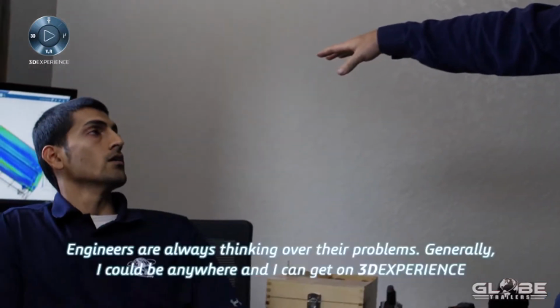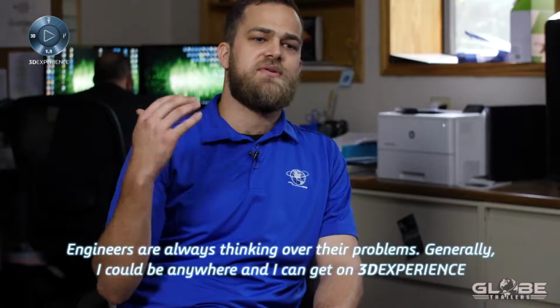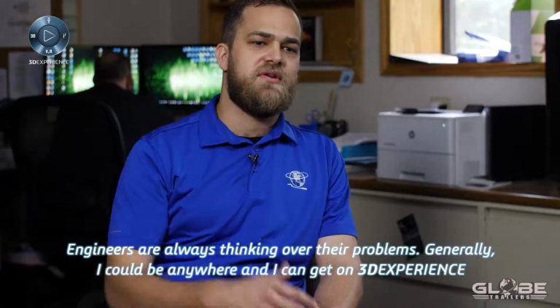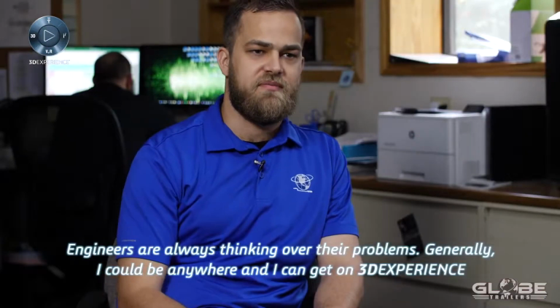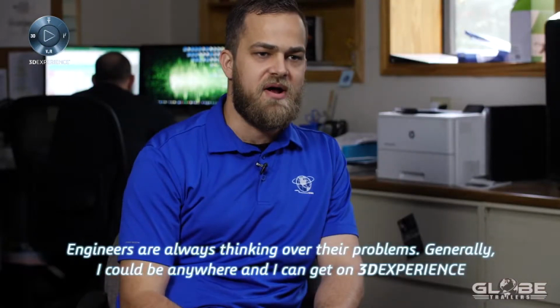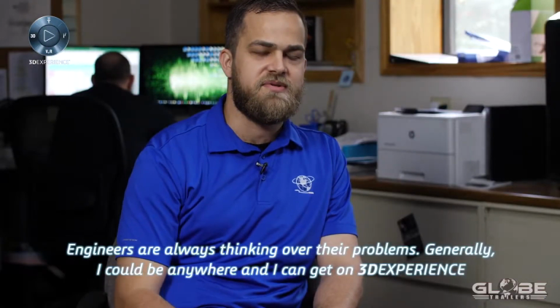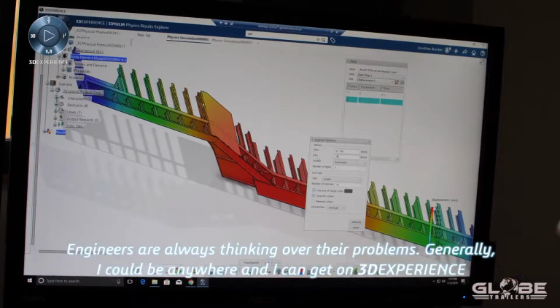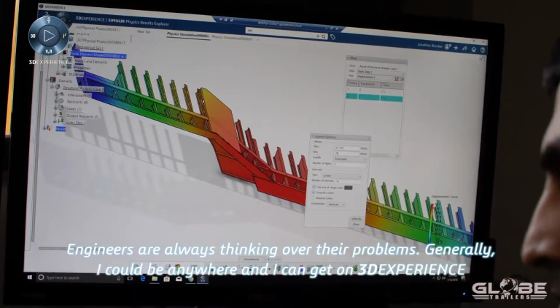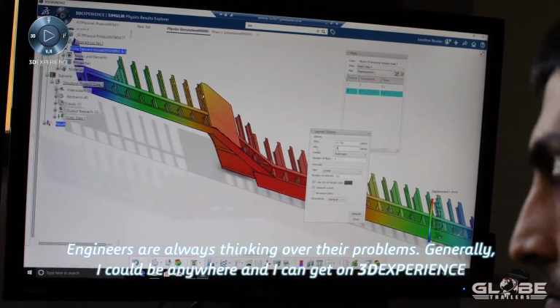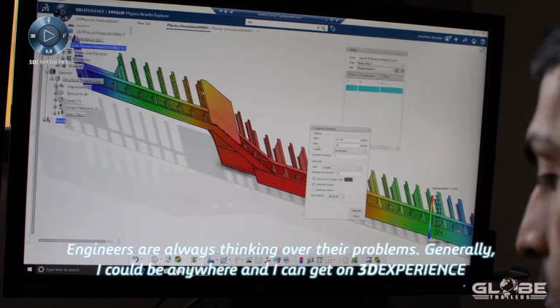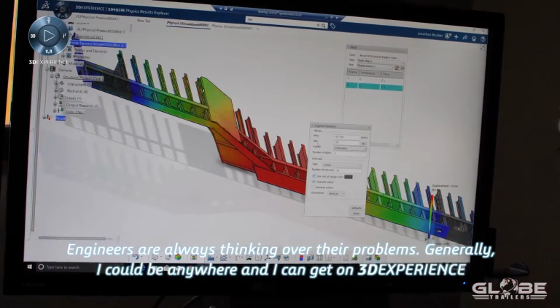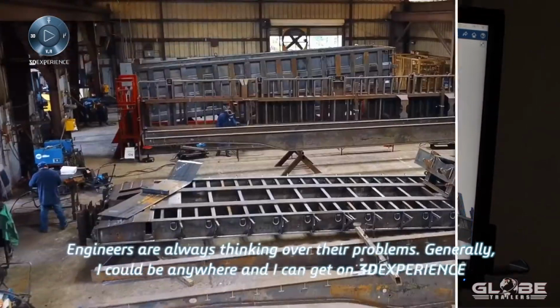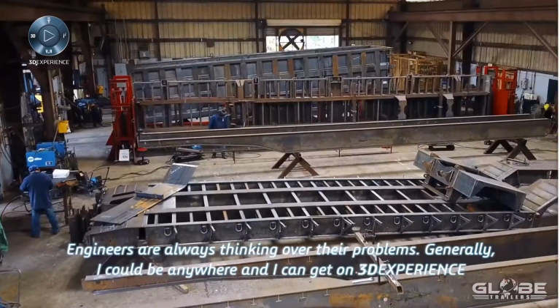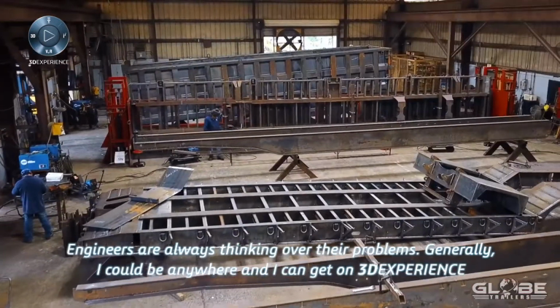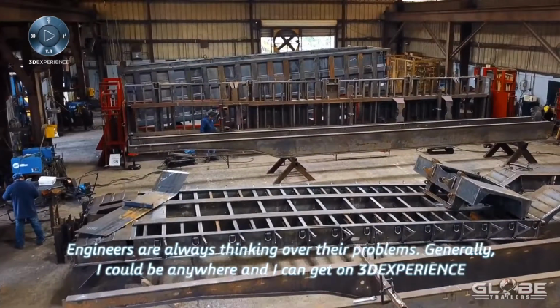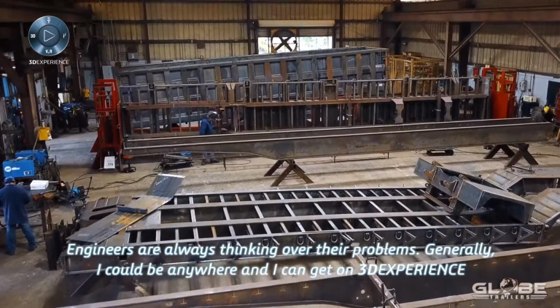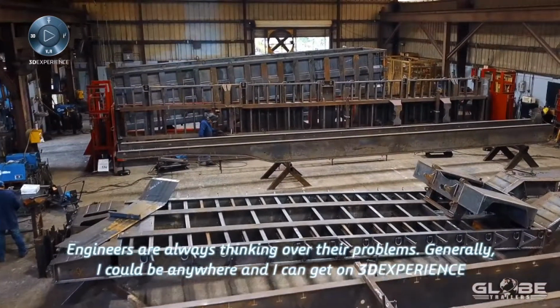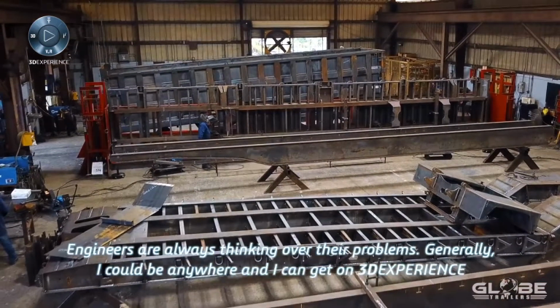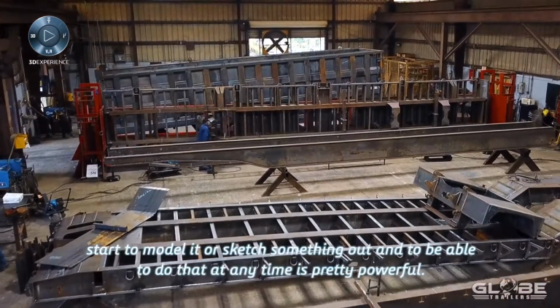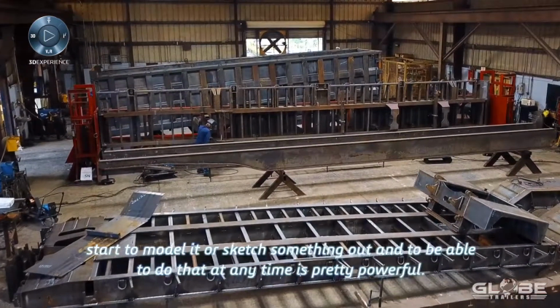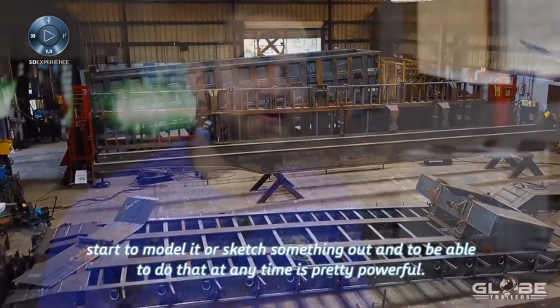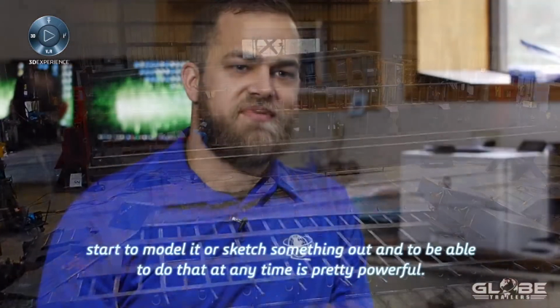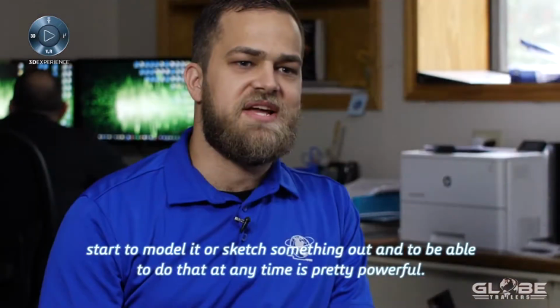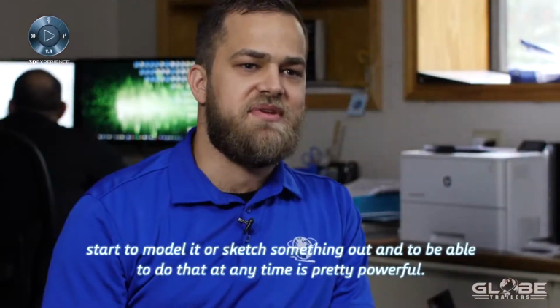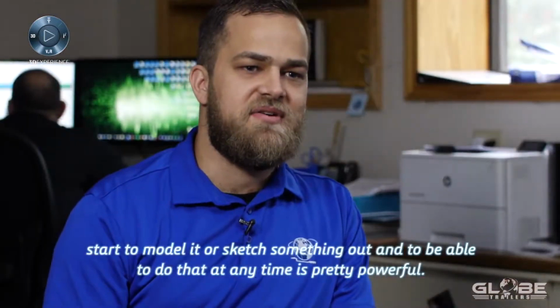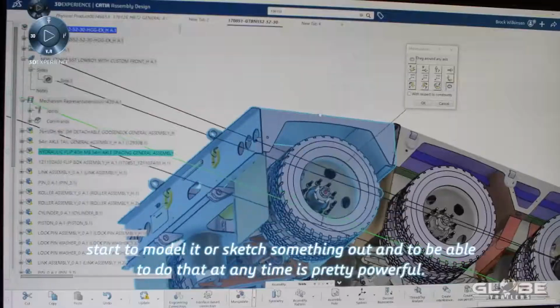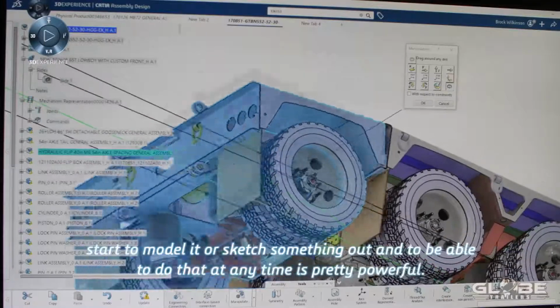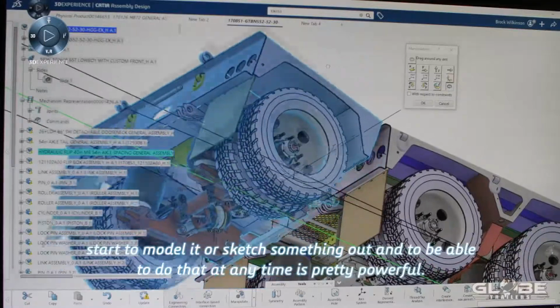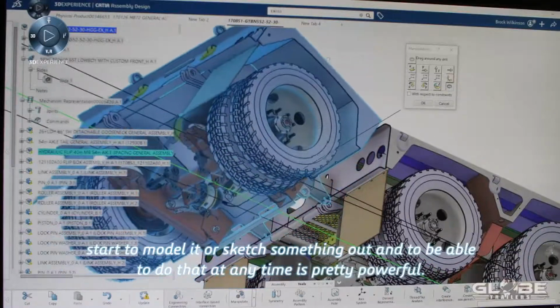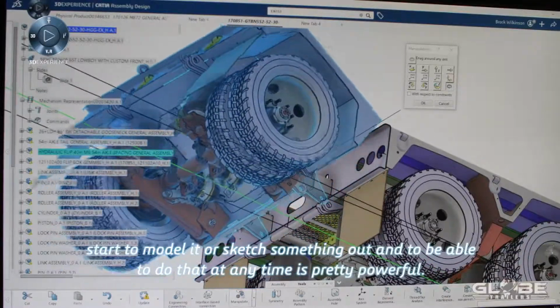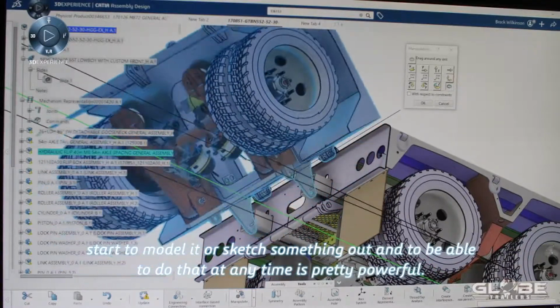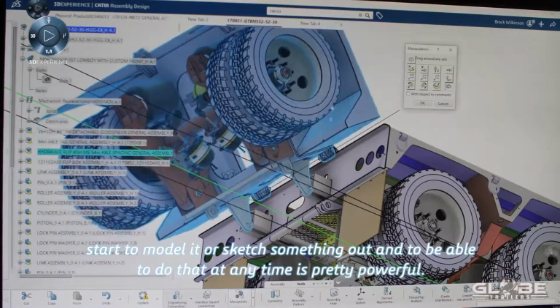Engineers are always thinking over their problems. Generally, I could be anywhere and I can get on 3D Experience, start to model it or sketch something out, and to be able to do that at any time is pretty powerful.